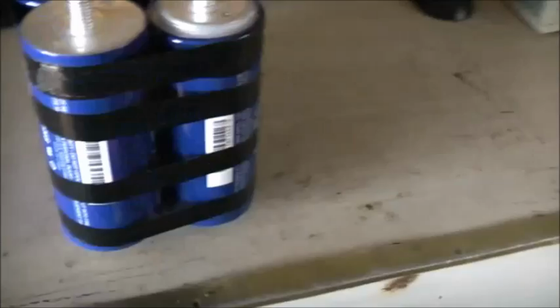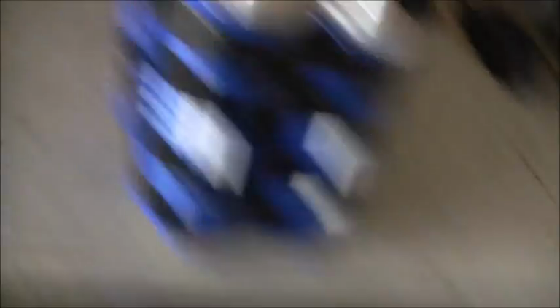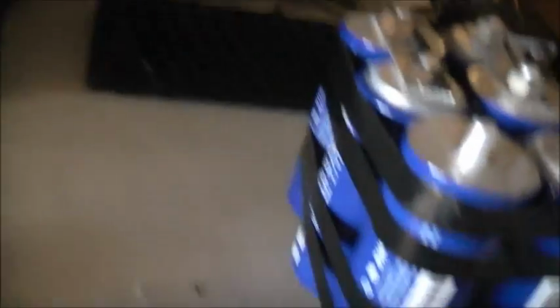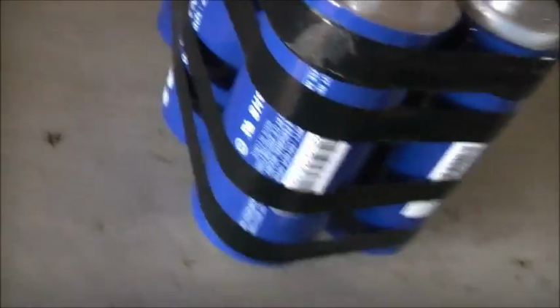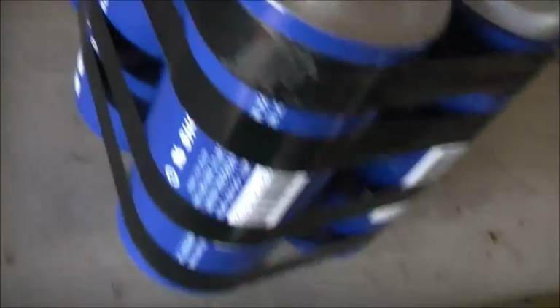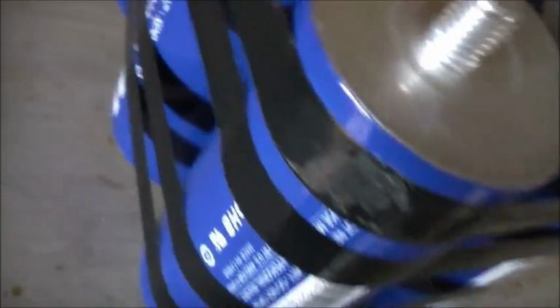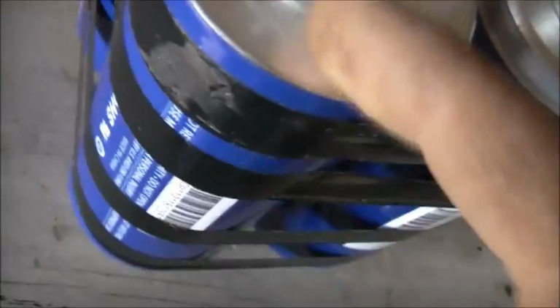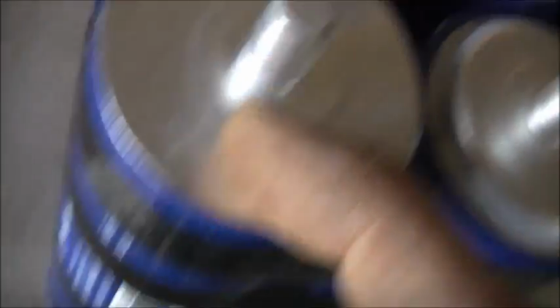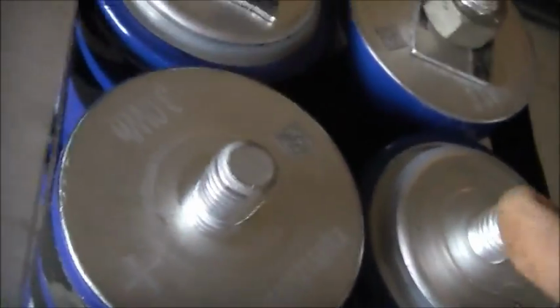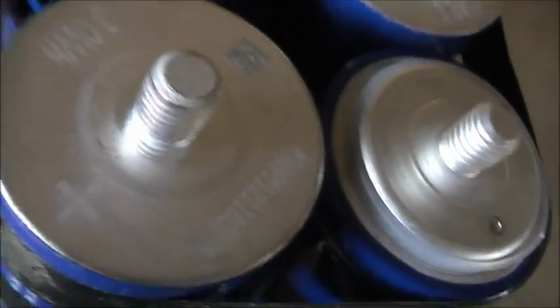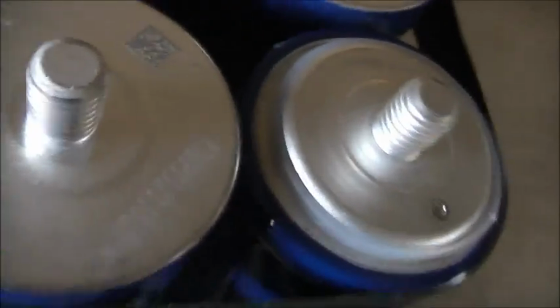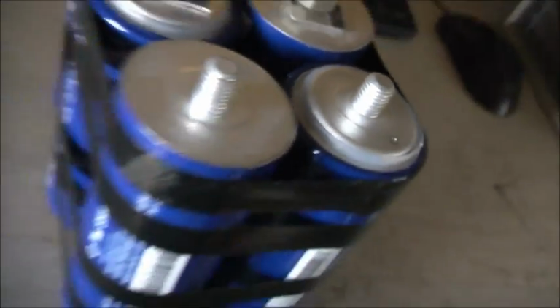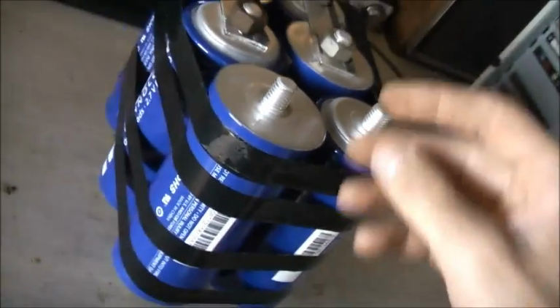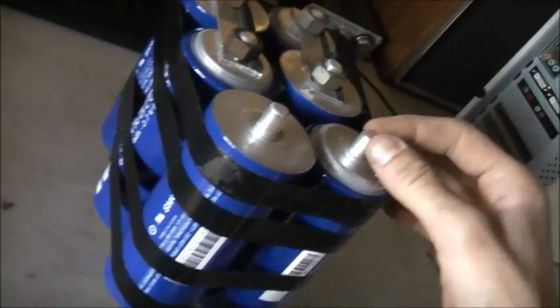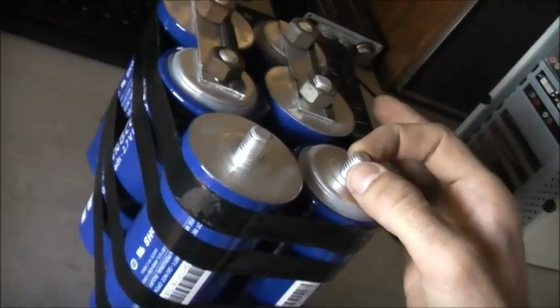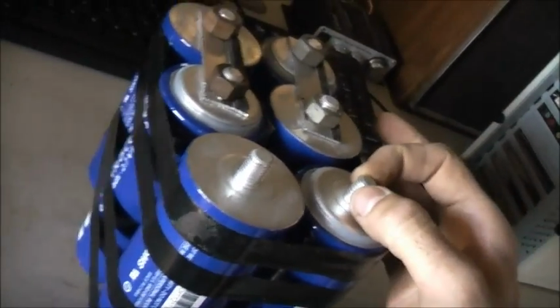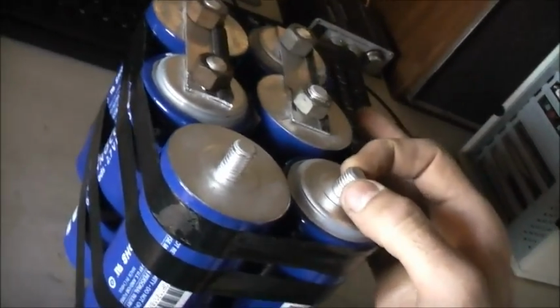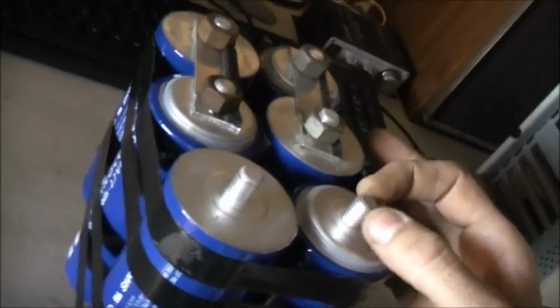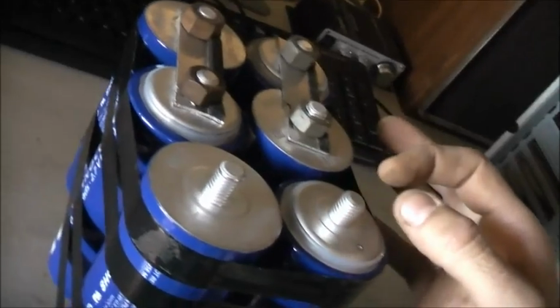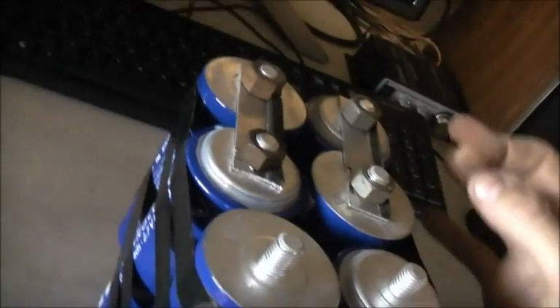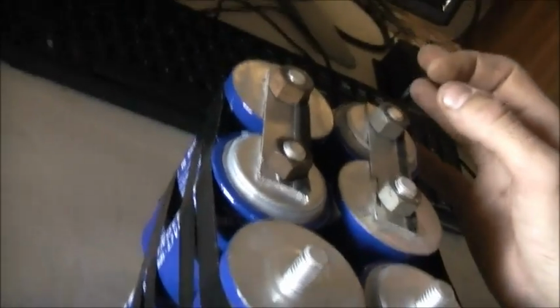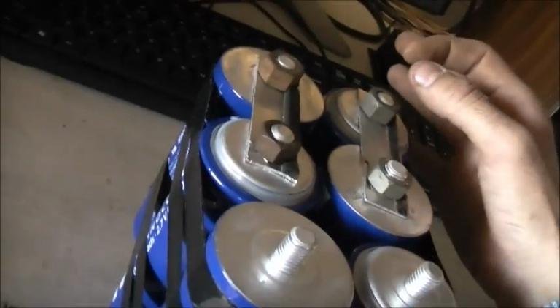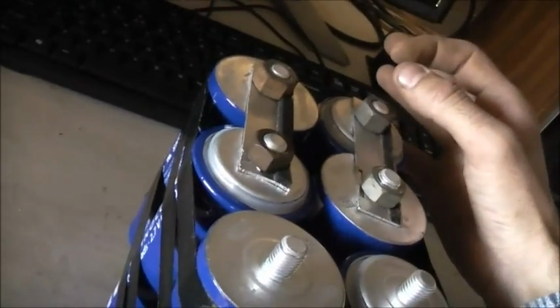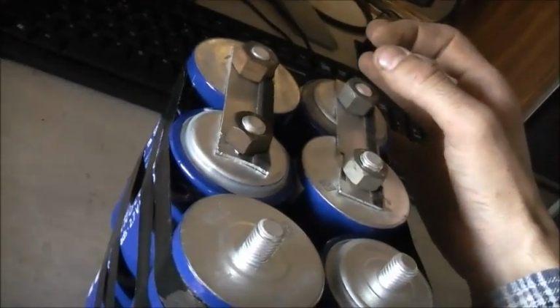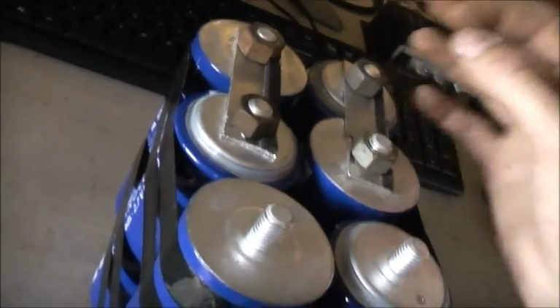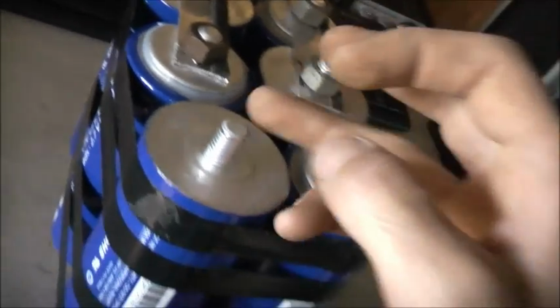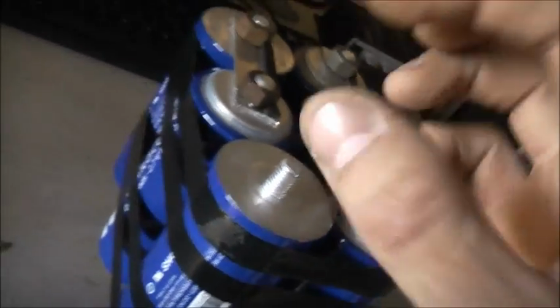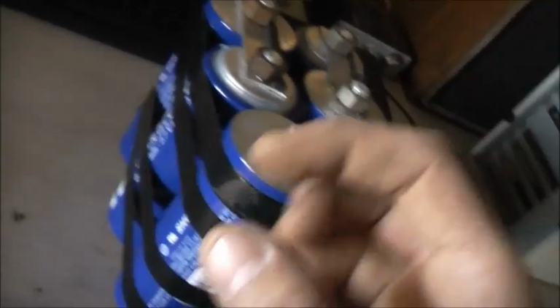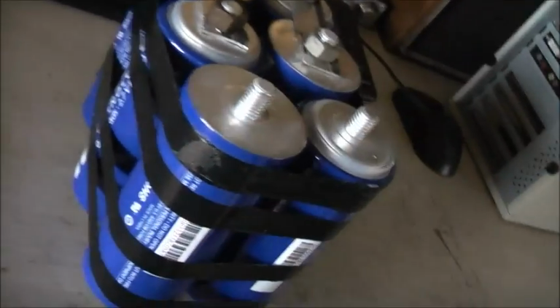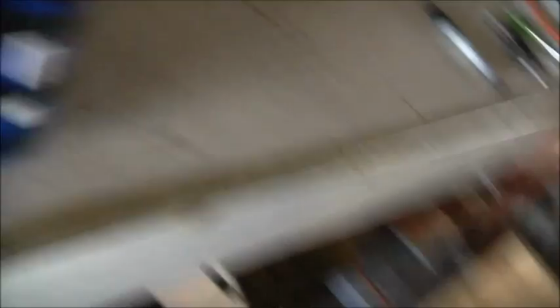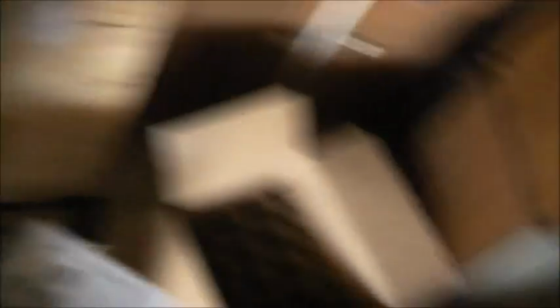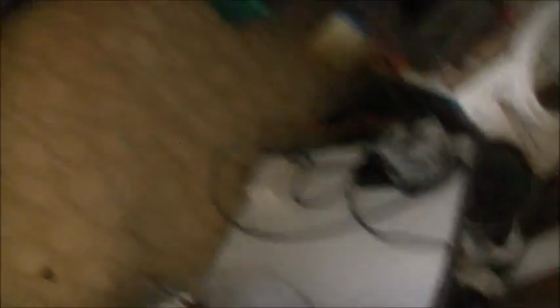My capacitor bank is done — positive post, negative post. Now I'm going to find a way to make up some thick straps, heavy gauge wire to go from one battery terminal post to the other, inside the casing here.